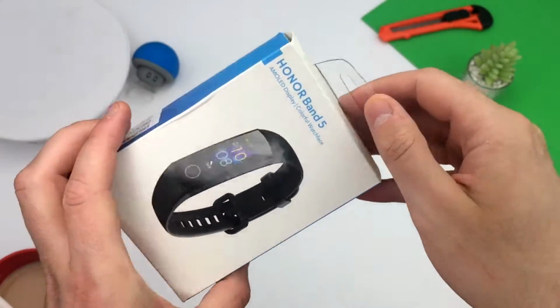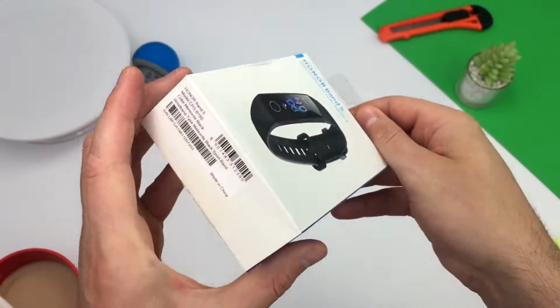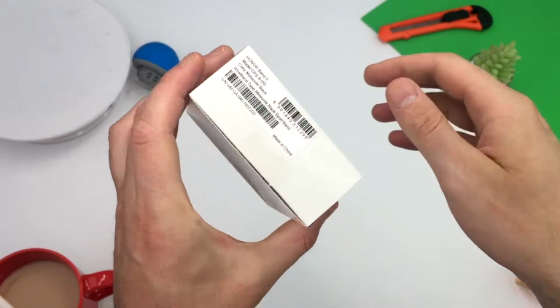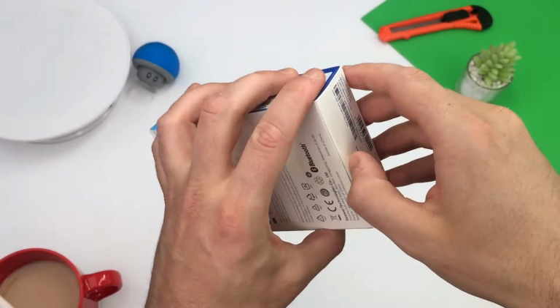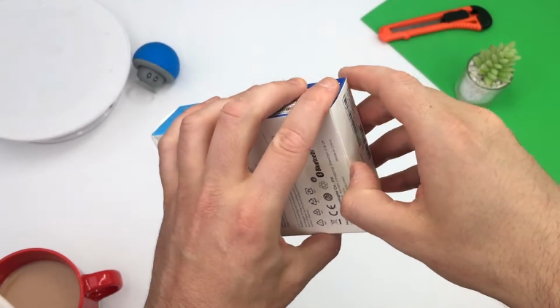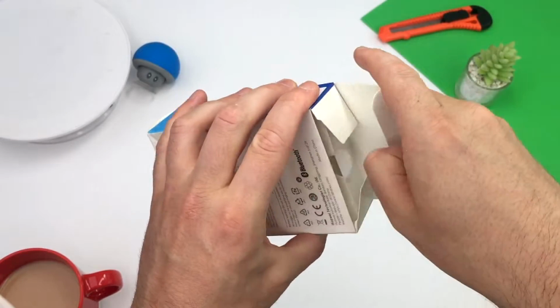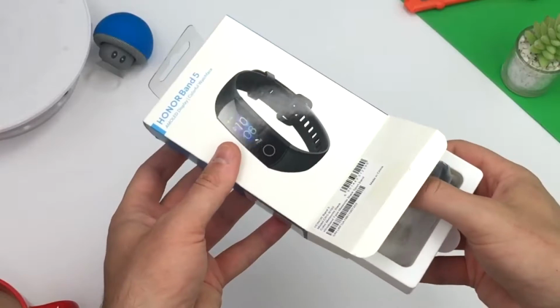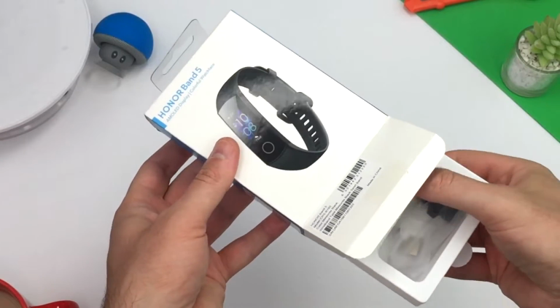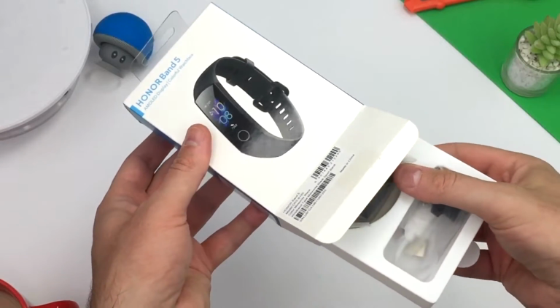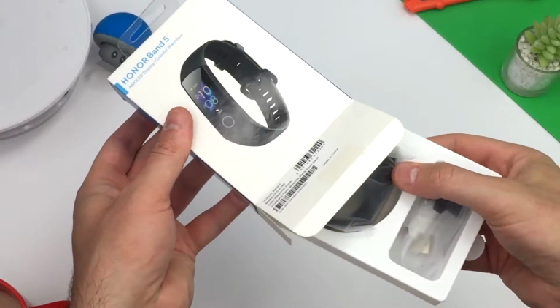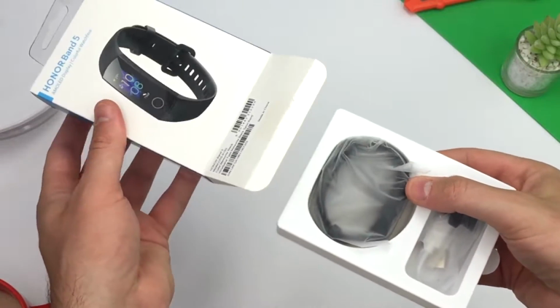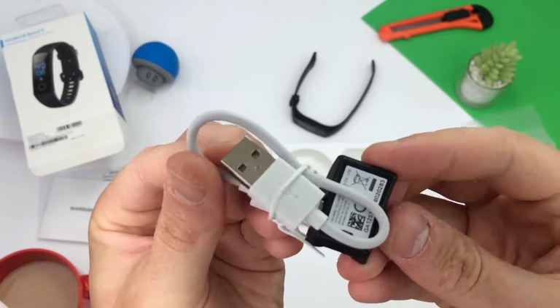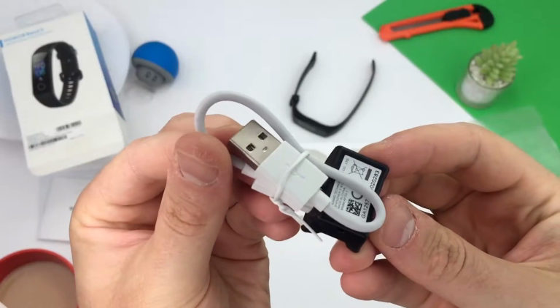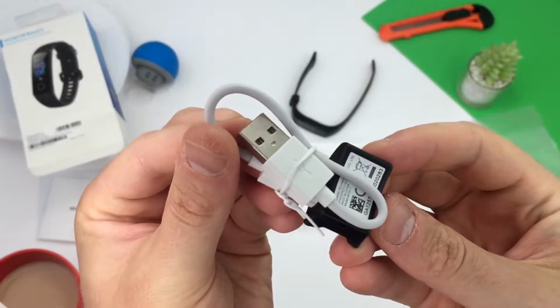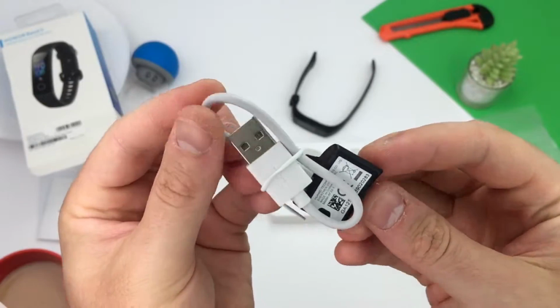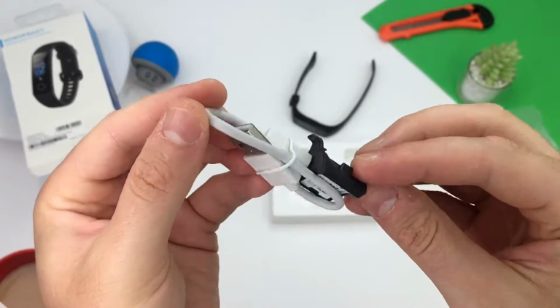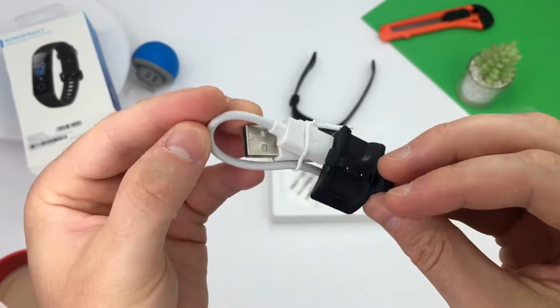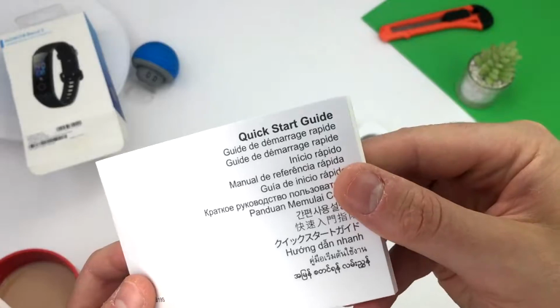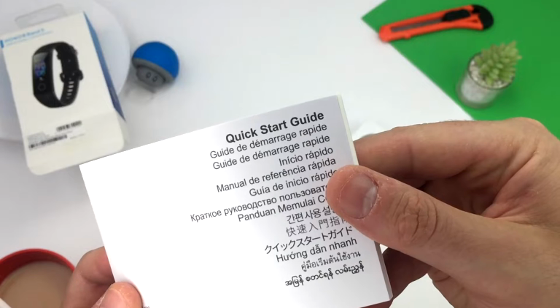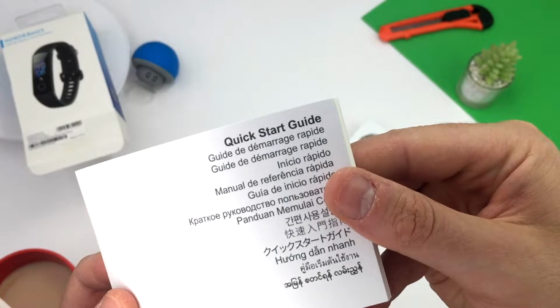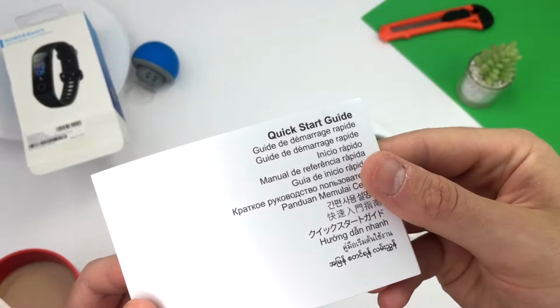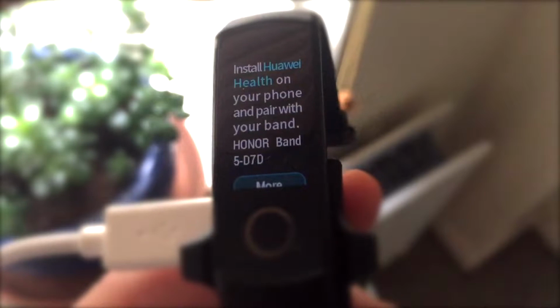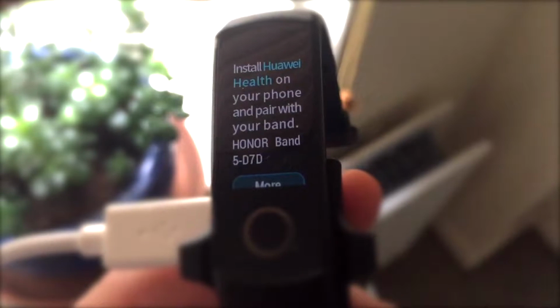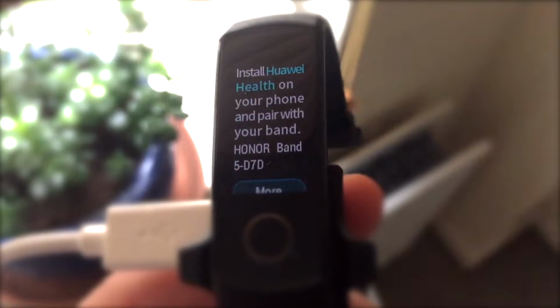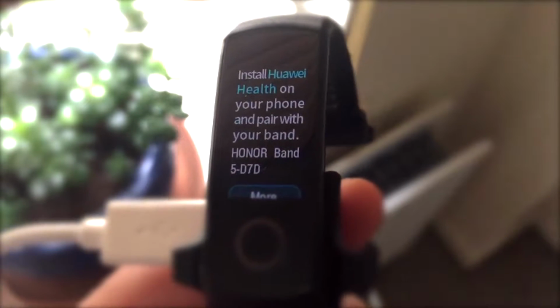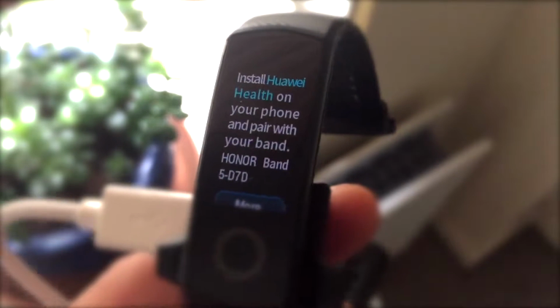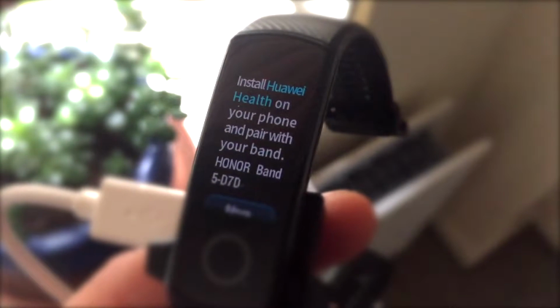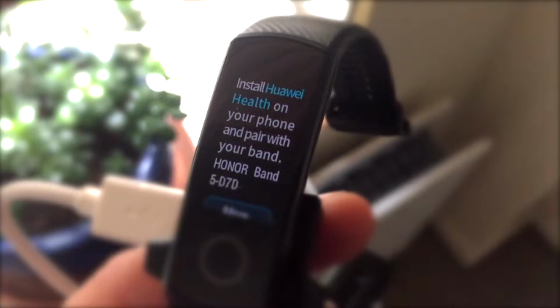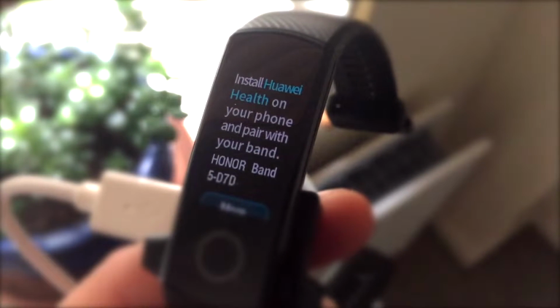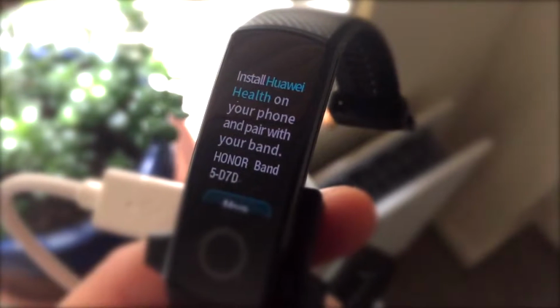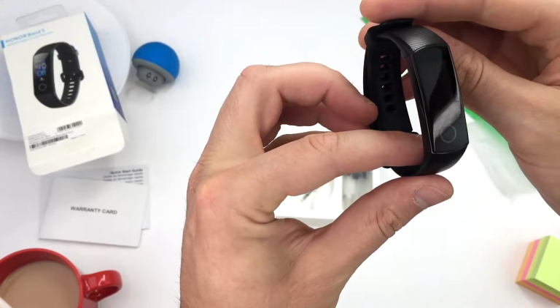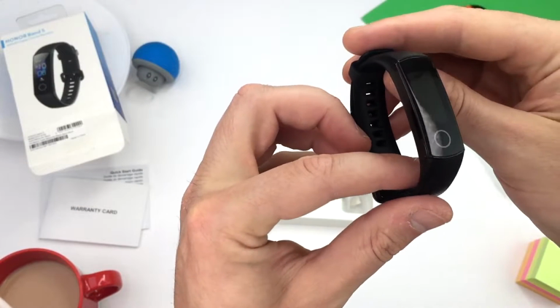Unboxing your Honor Band 5 reveals your fitness tracker, a charging device, warranty card, and quick guide. Download the impressive Huawei Health app, install the firmware update, and you're ready to go.